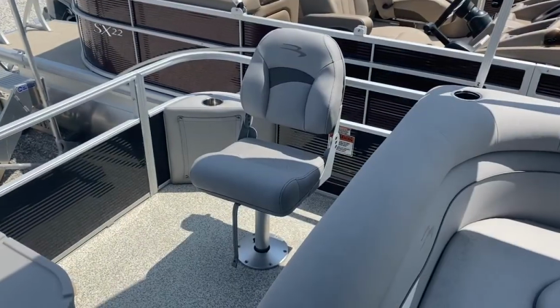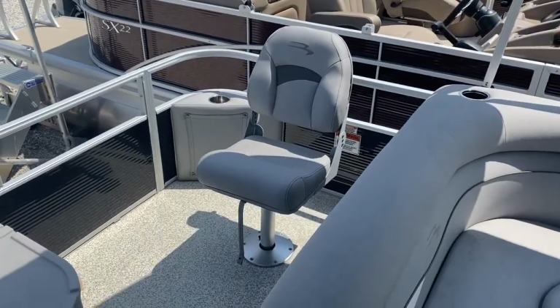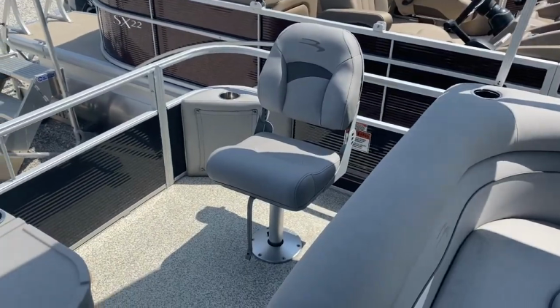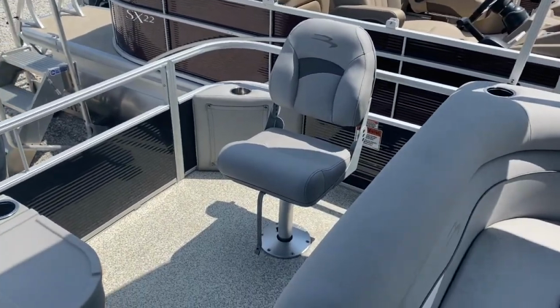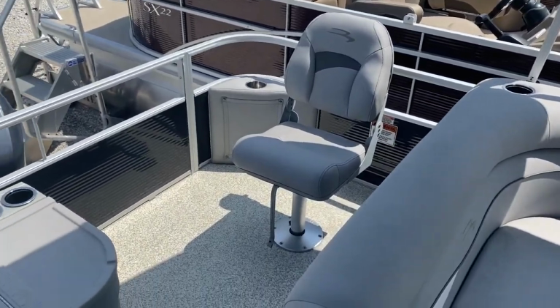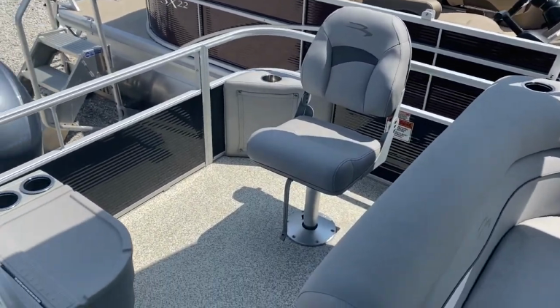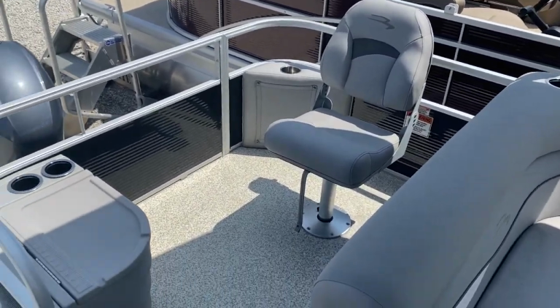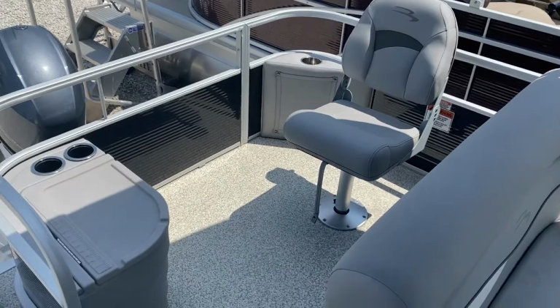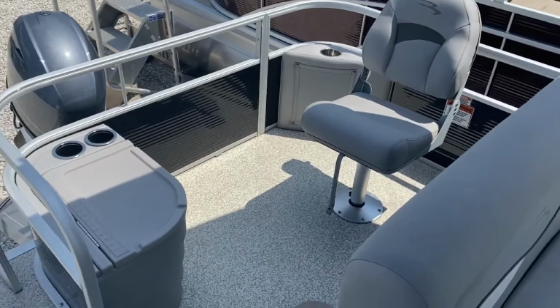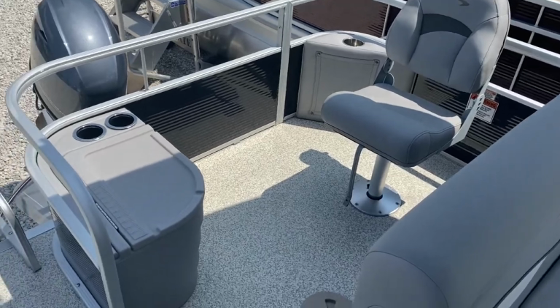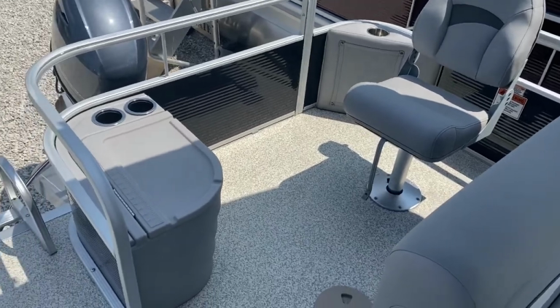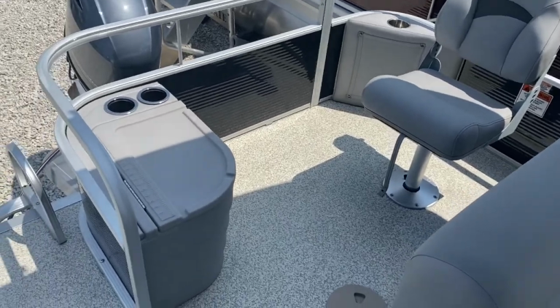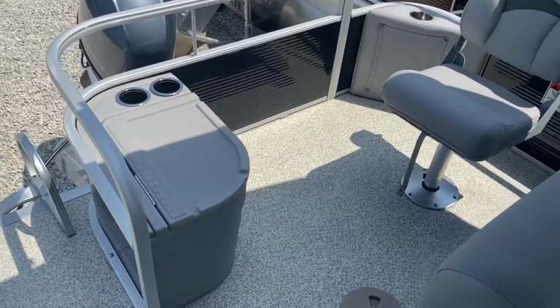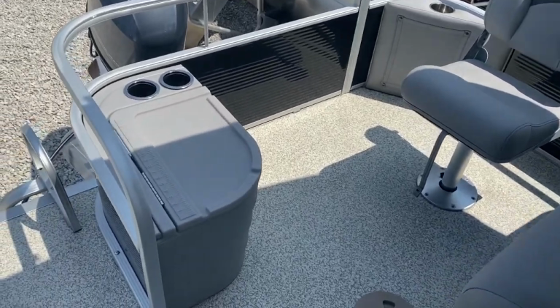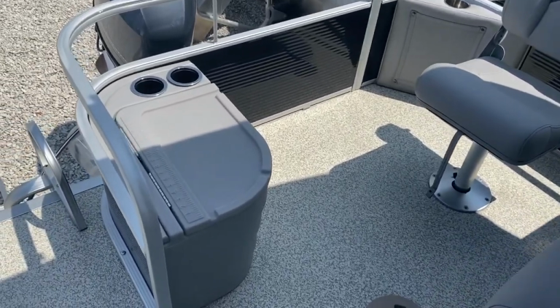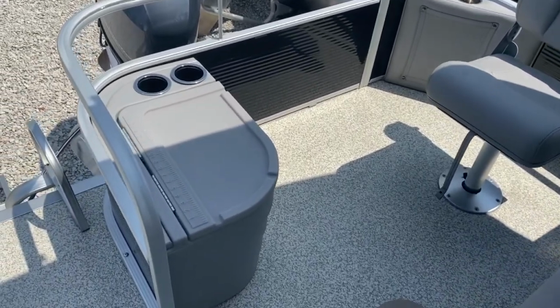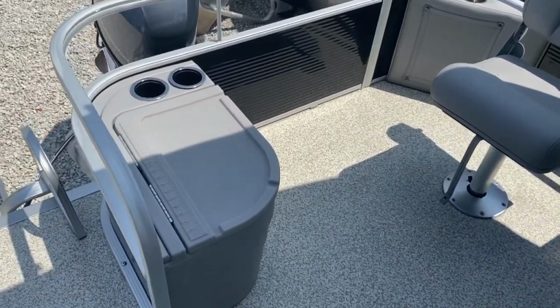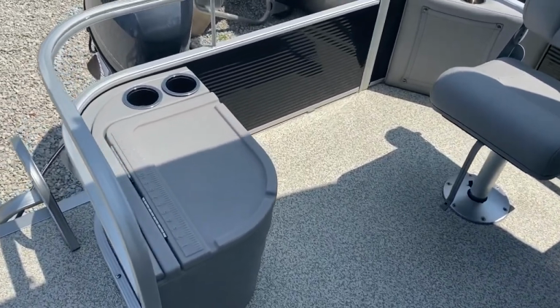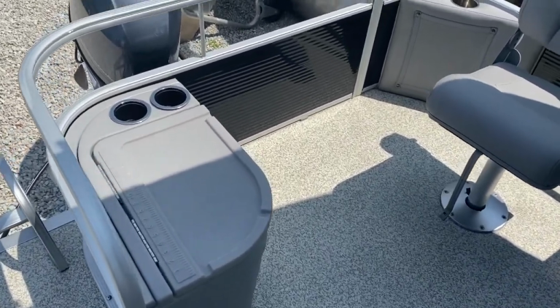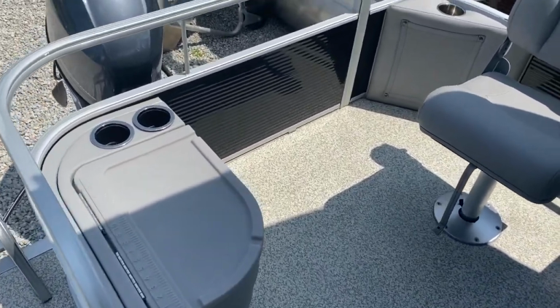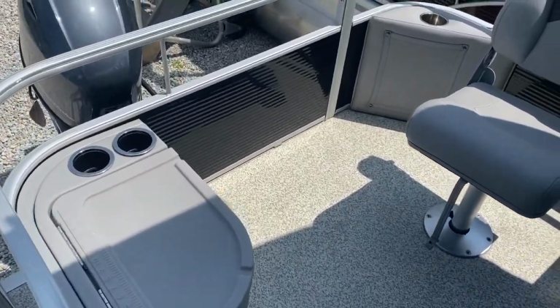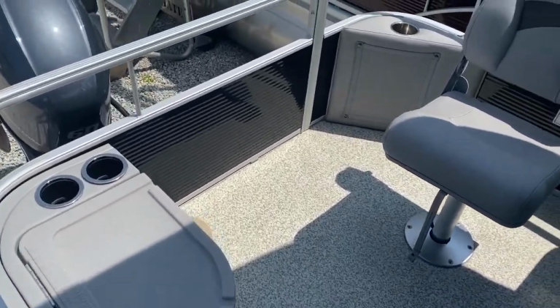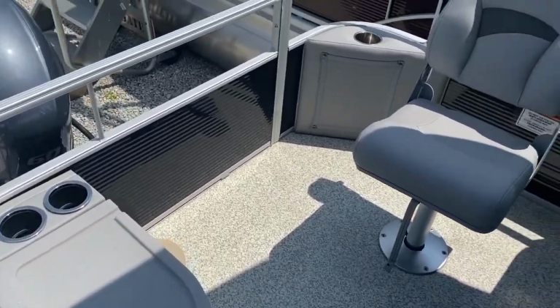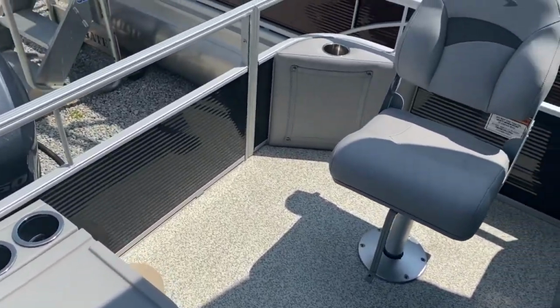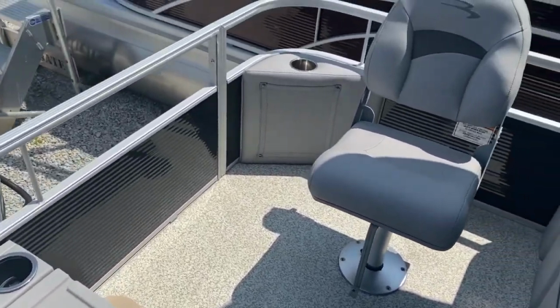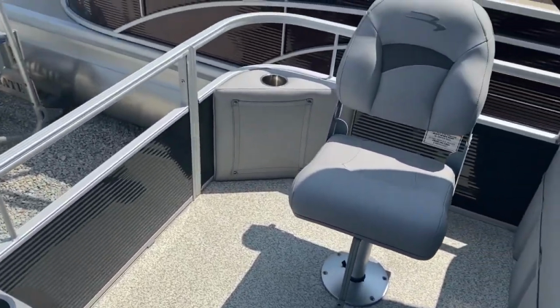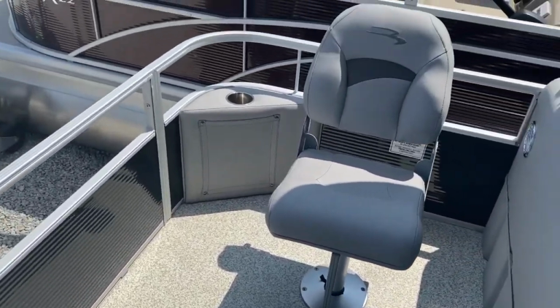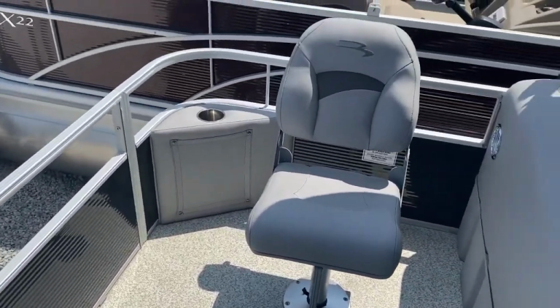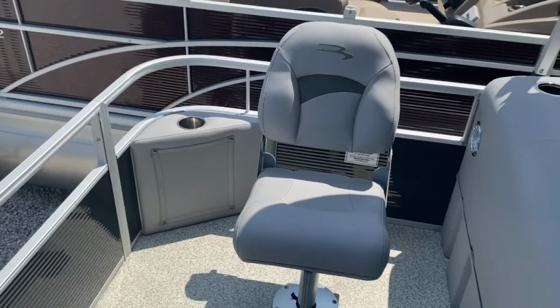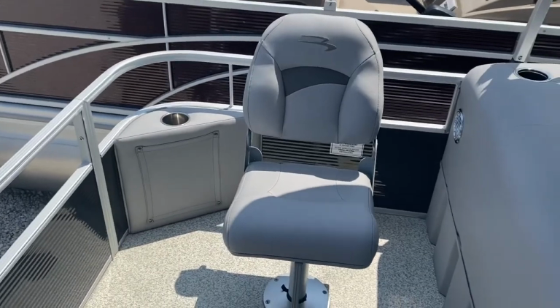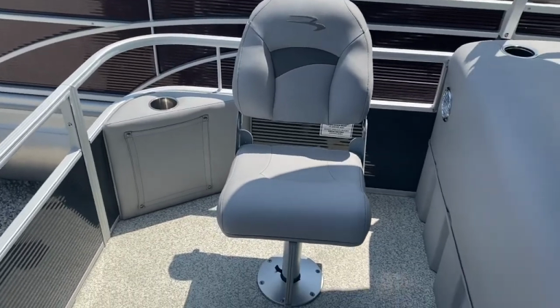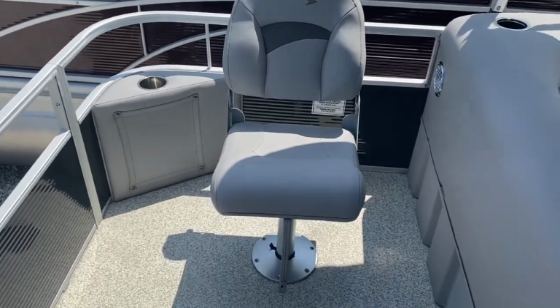In the back of the 18 SFV, you have a nice live well here with a couple of cup holders. That is a removable fishing seat.